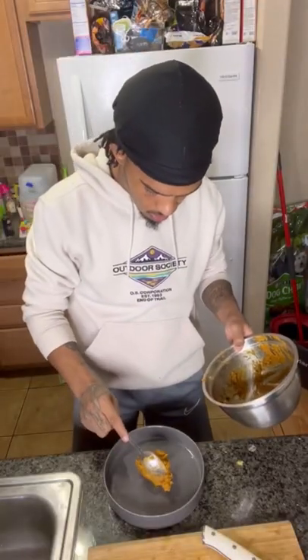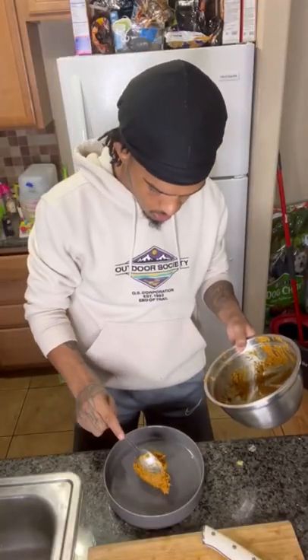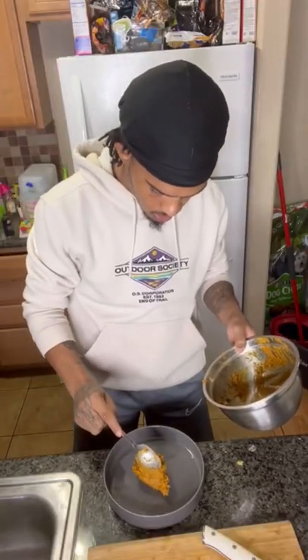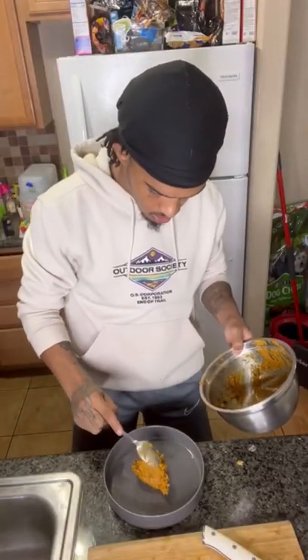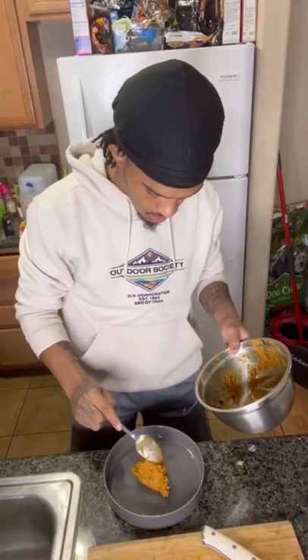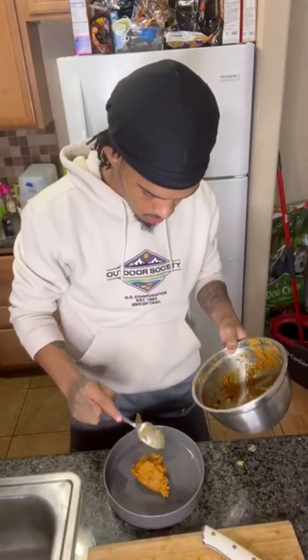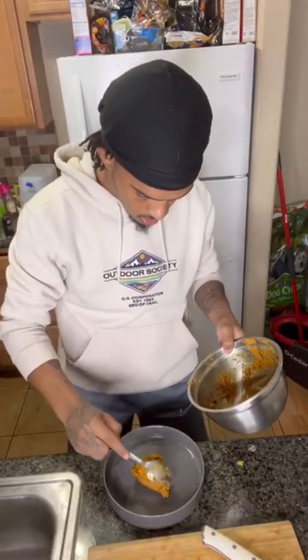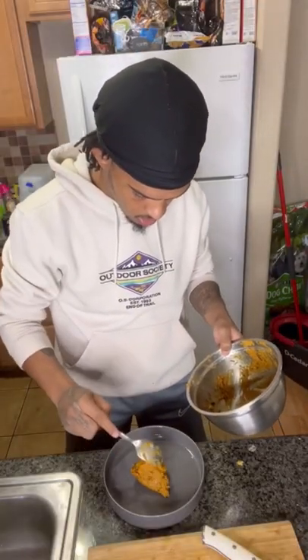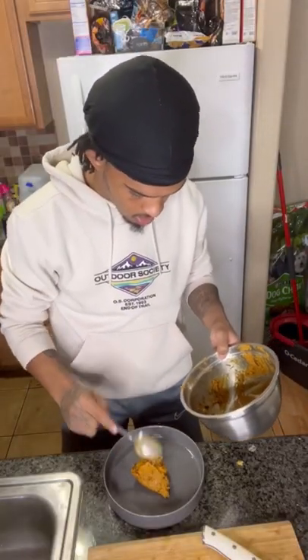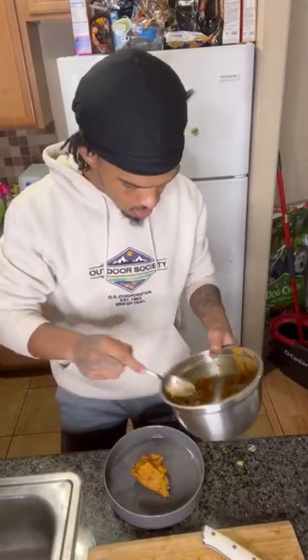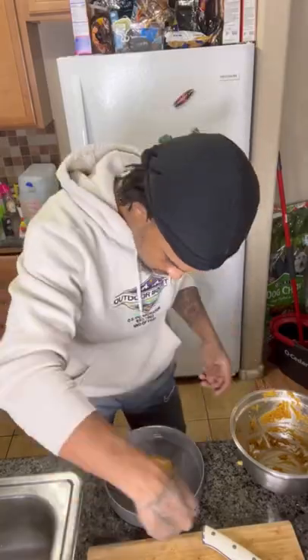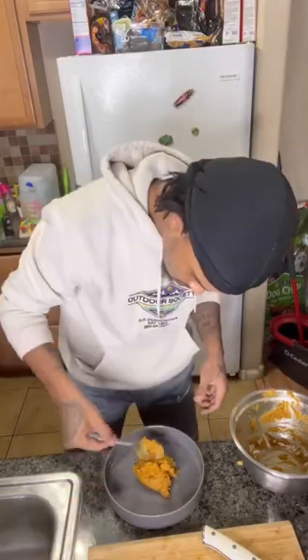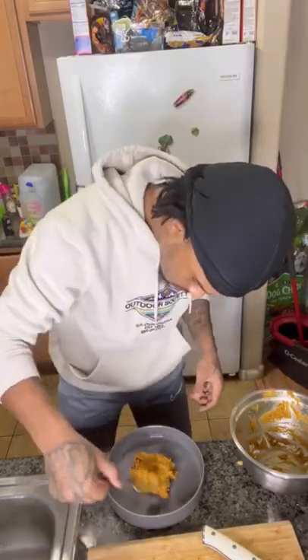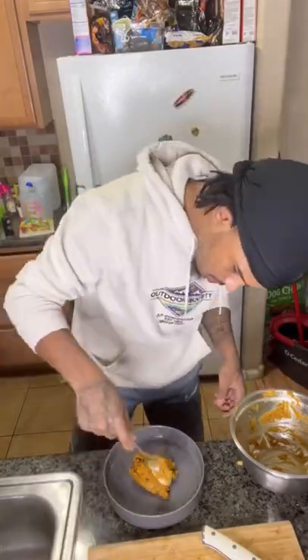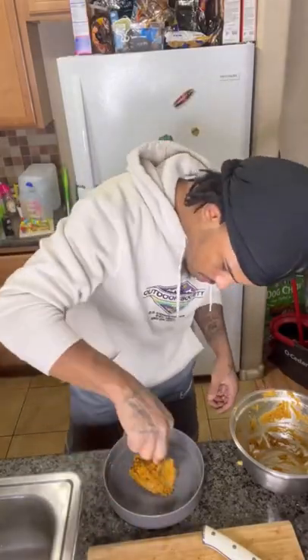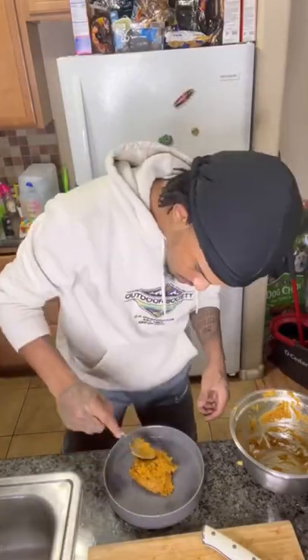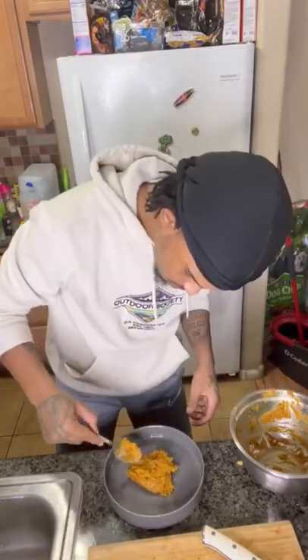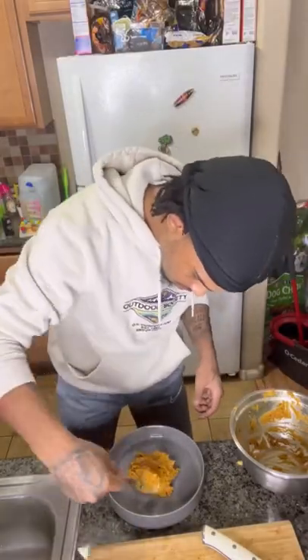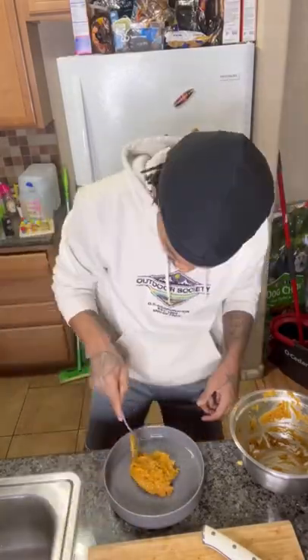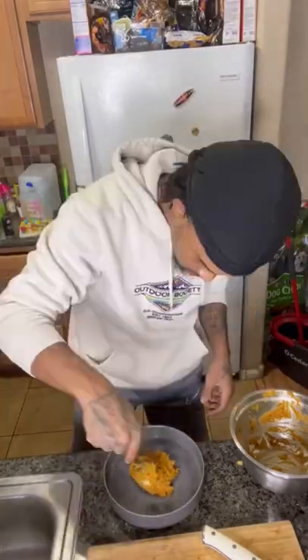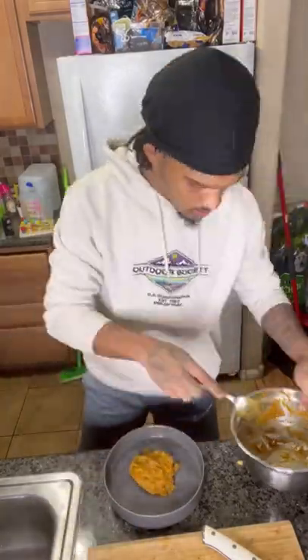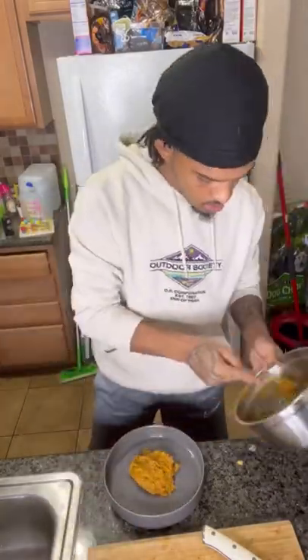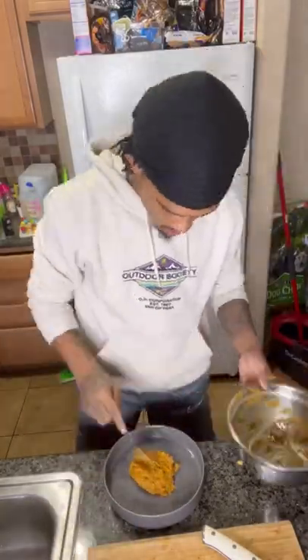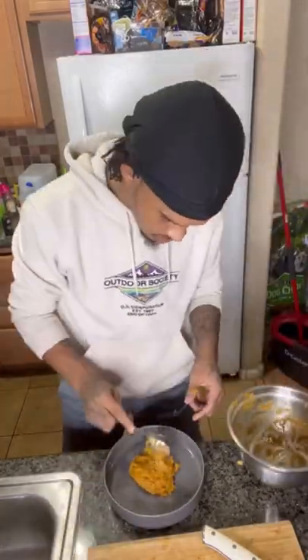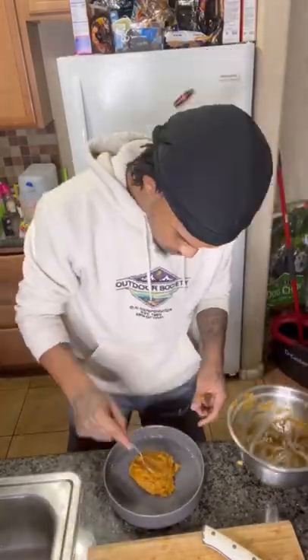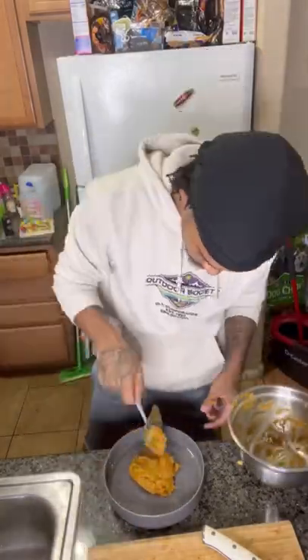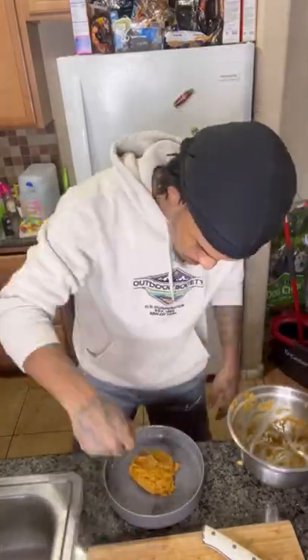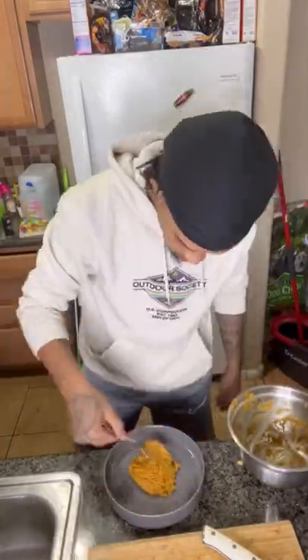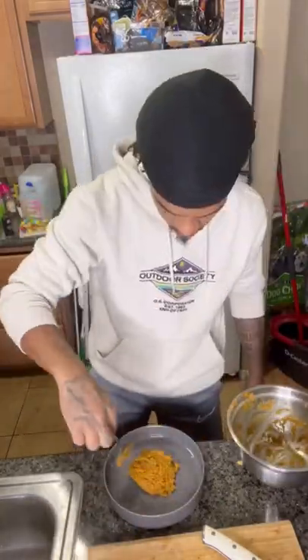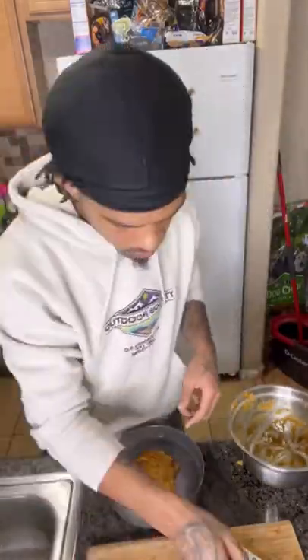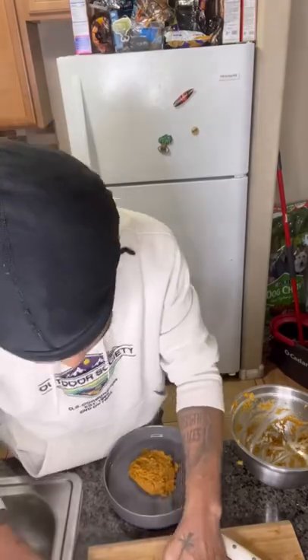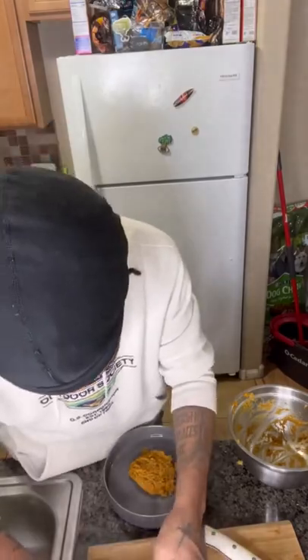Your sweet potatoes are done — take them out and mash them up with two tablespoons of cream cheese, as much maple syrup as you want depending on how sweet you want it, and a little bit more salt. Then your salmon should be done — throw it right on top.